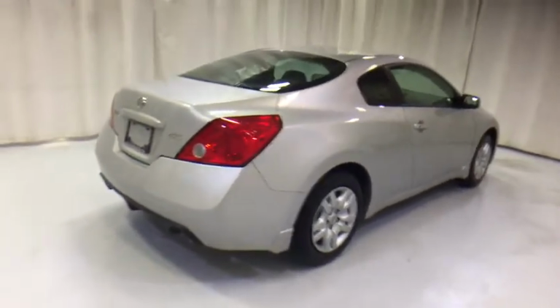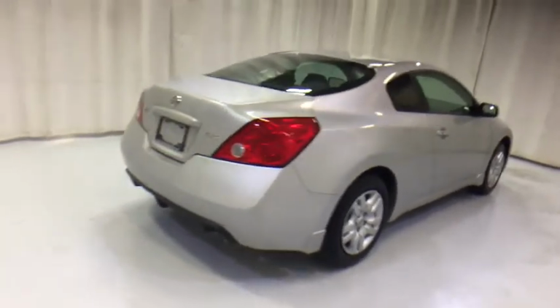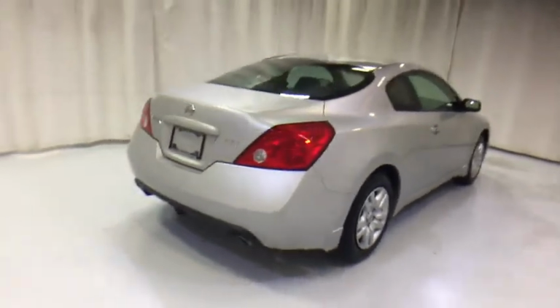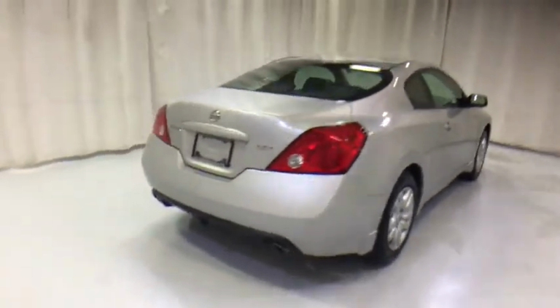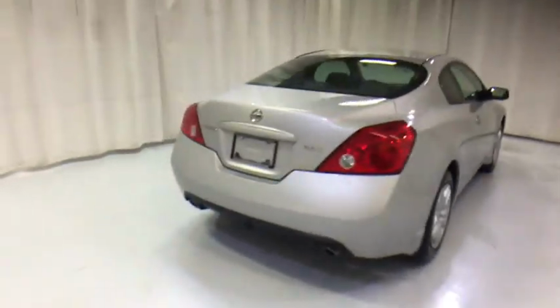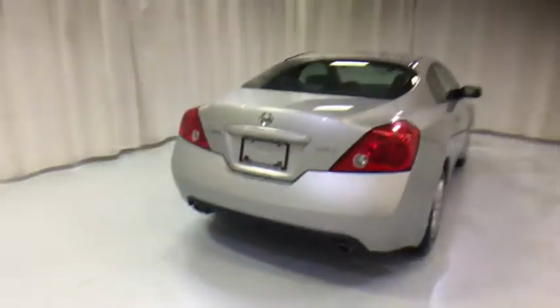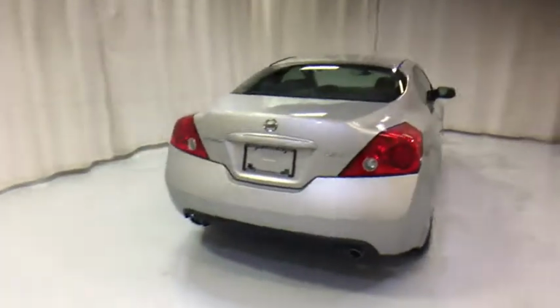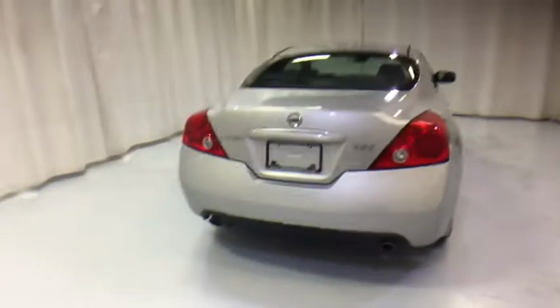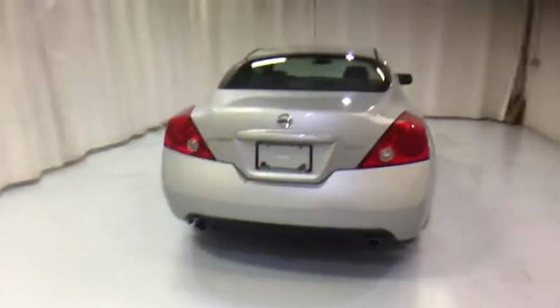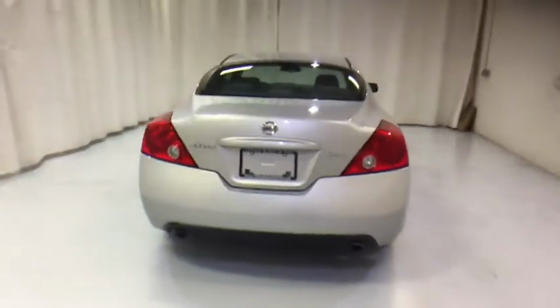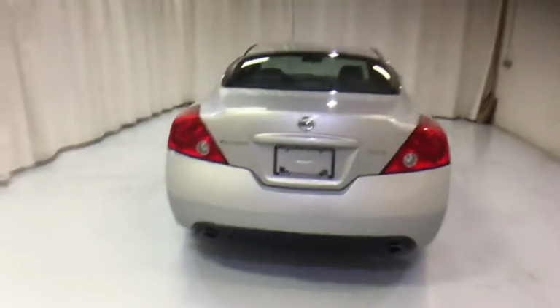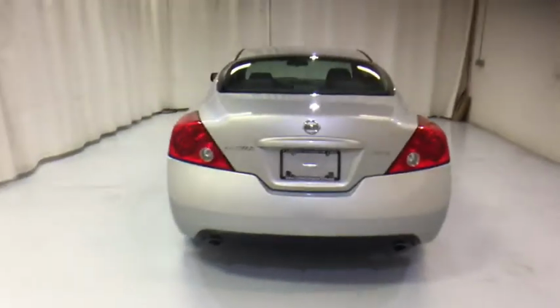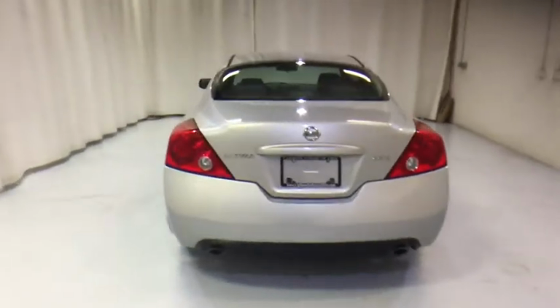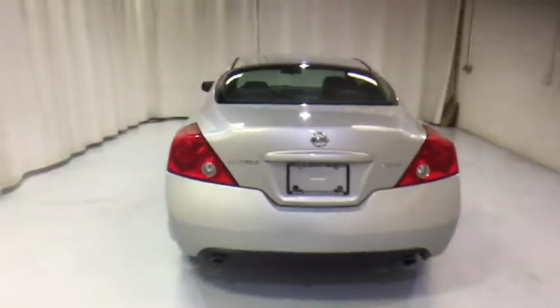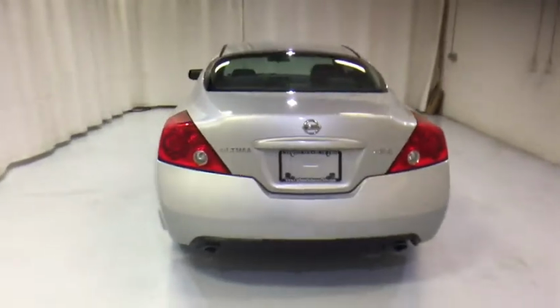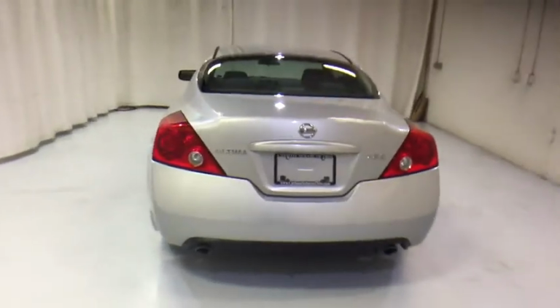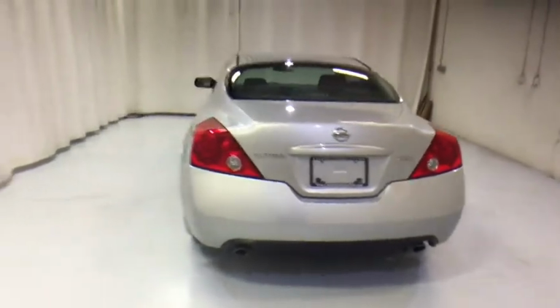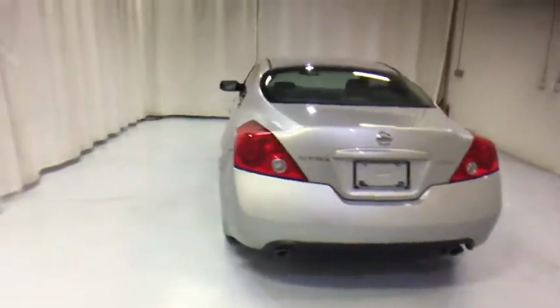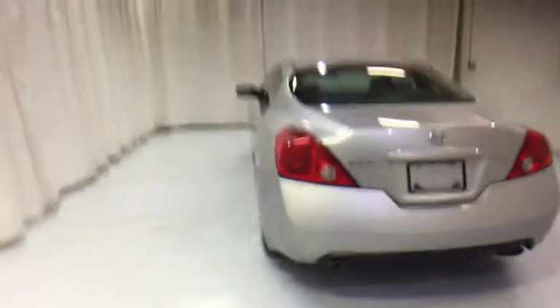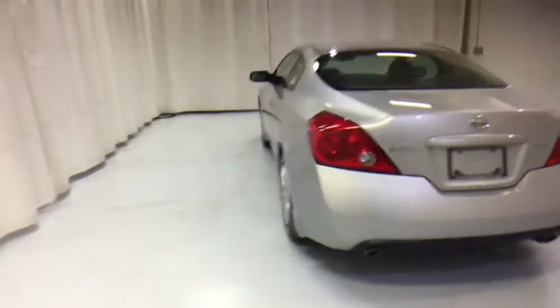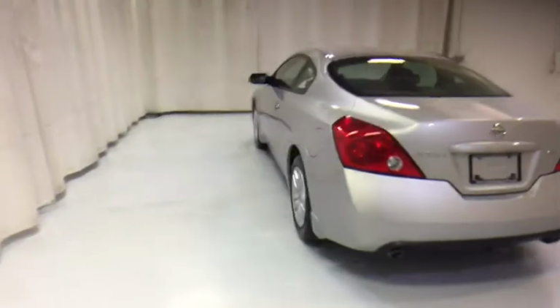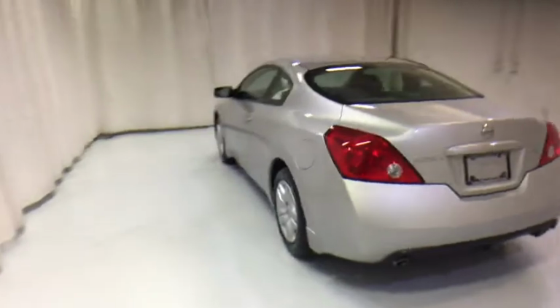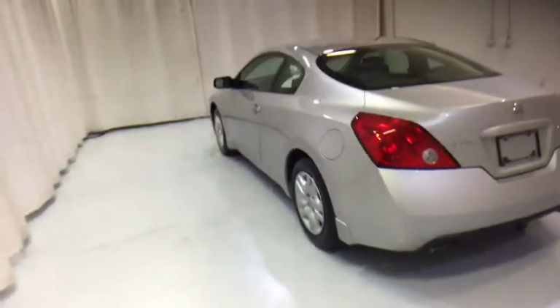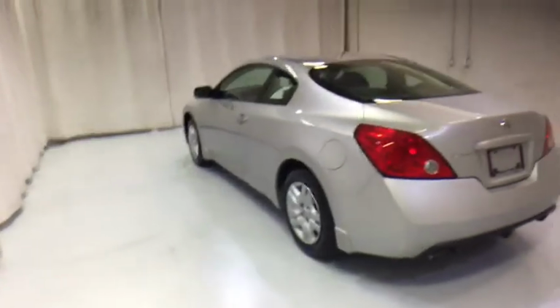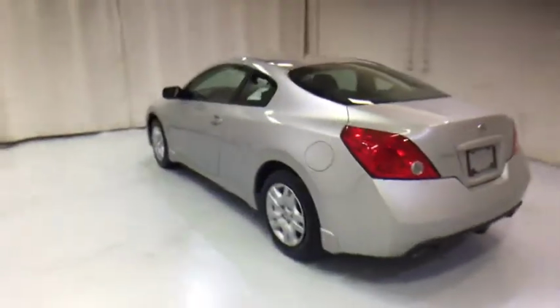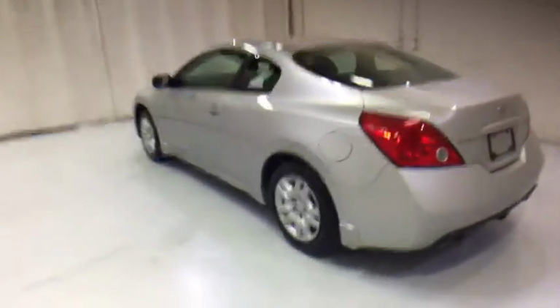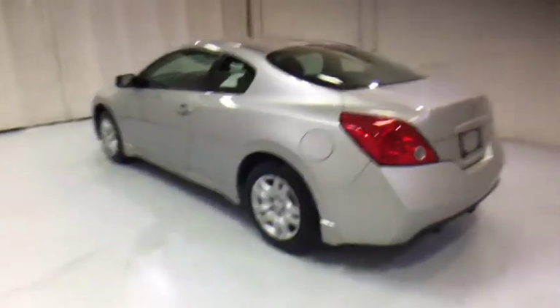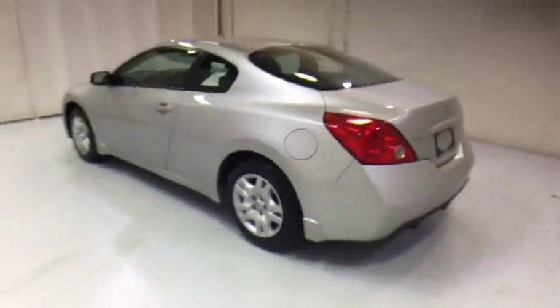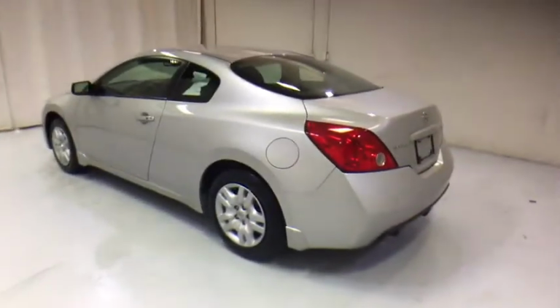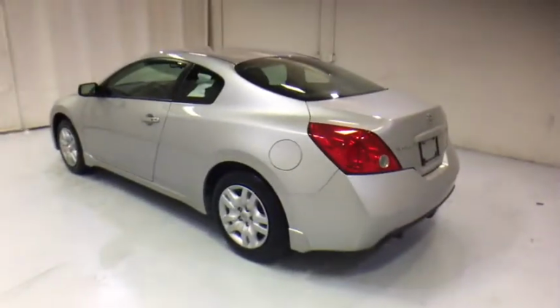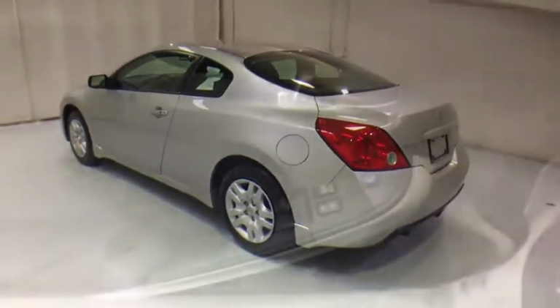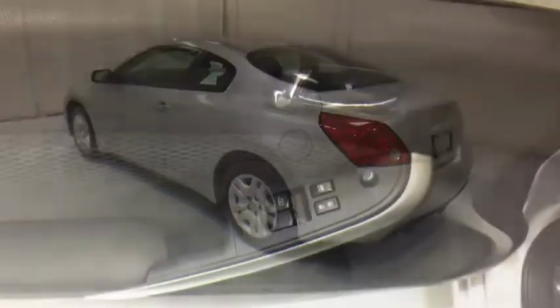Here are some of this vehicle's great options: anti-lock braking system, keyless entry, power steering, adjustable steering wheel, four-wheel disc brakes, keyless start, rear defrost, and front wheel drive.